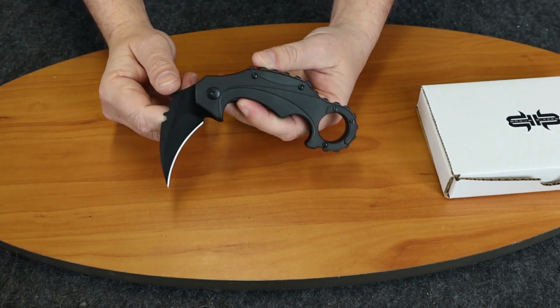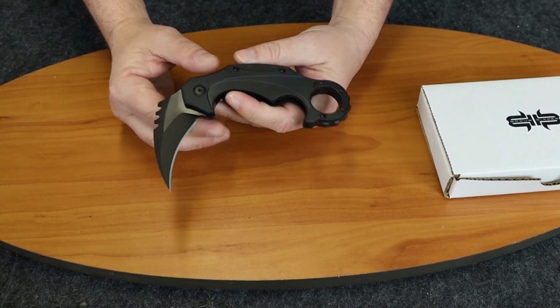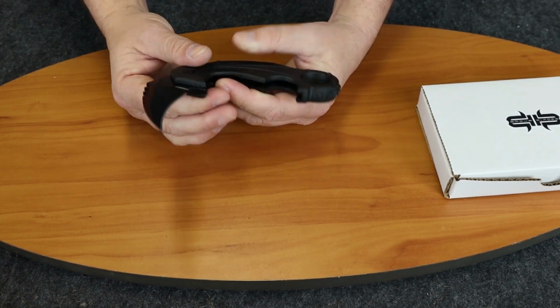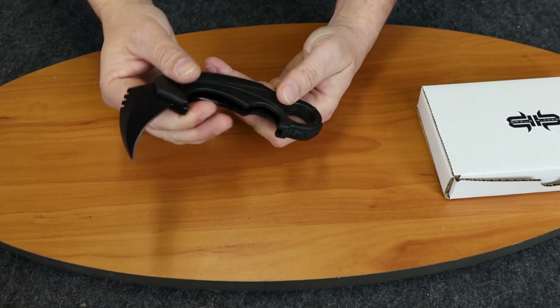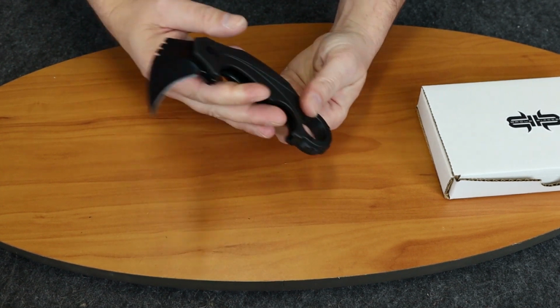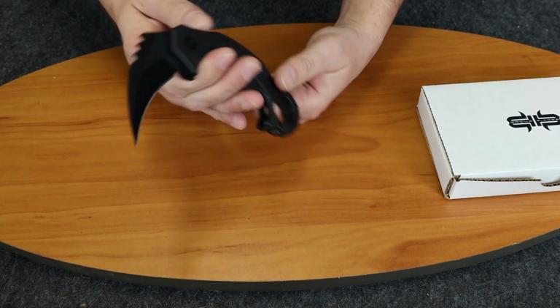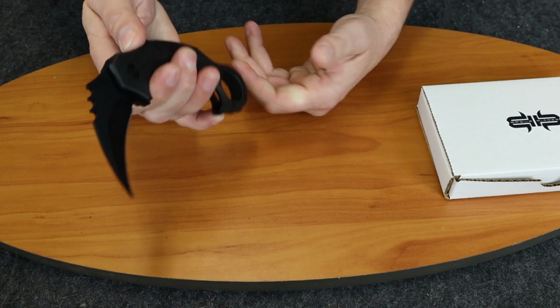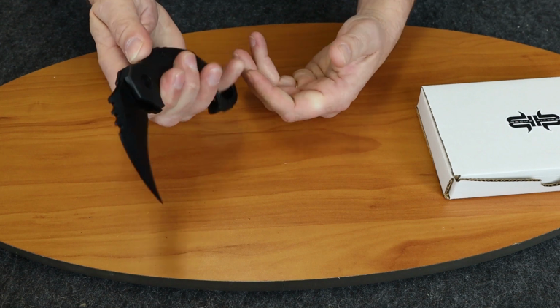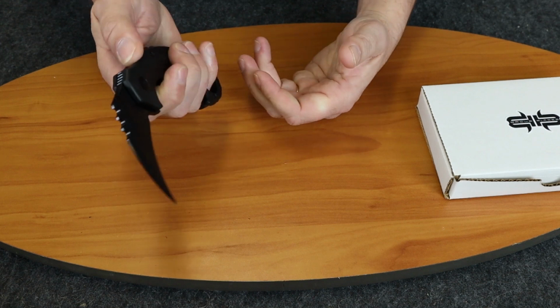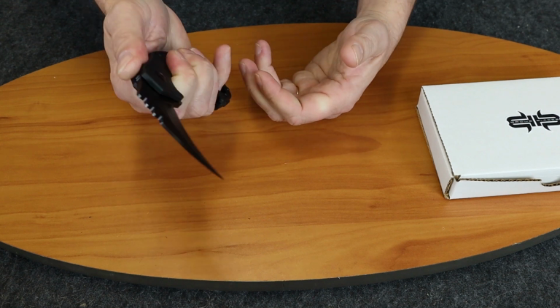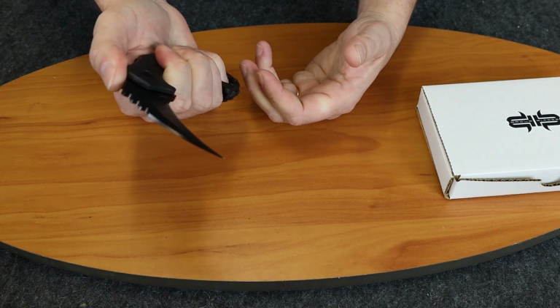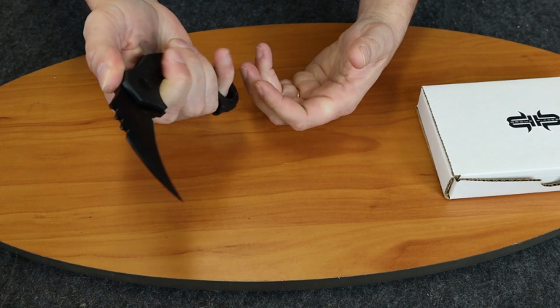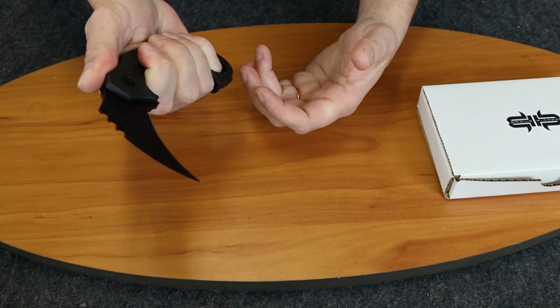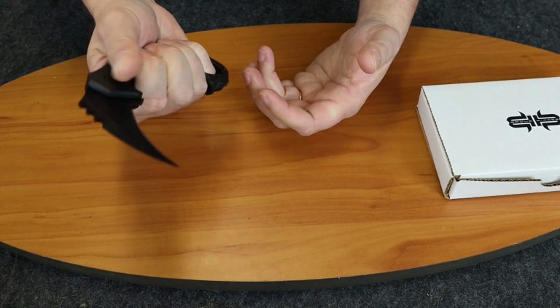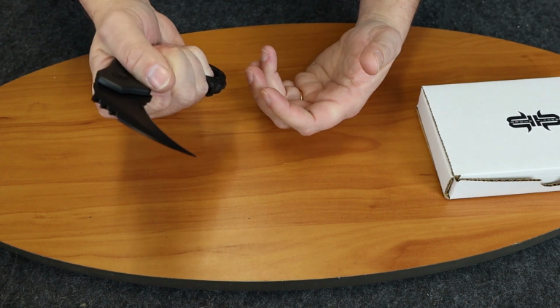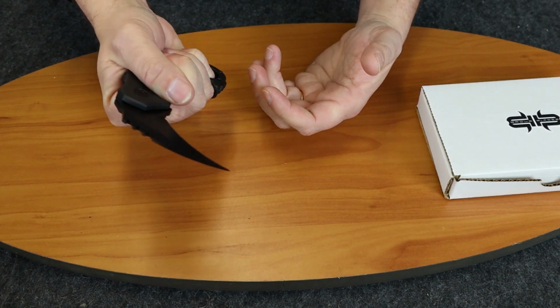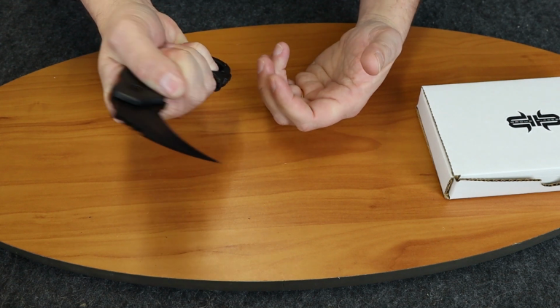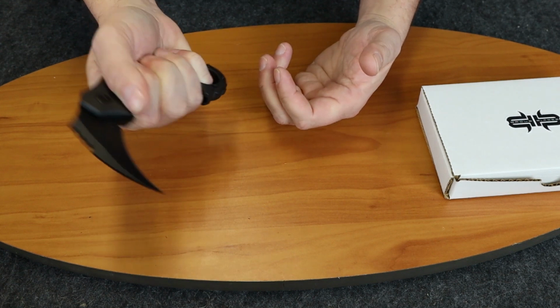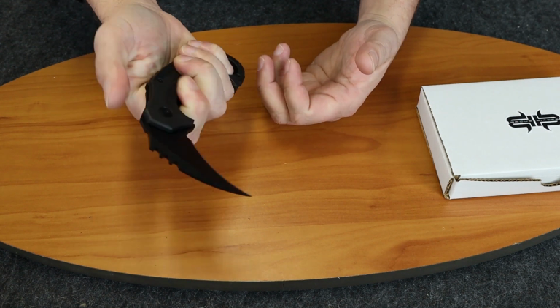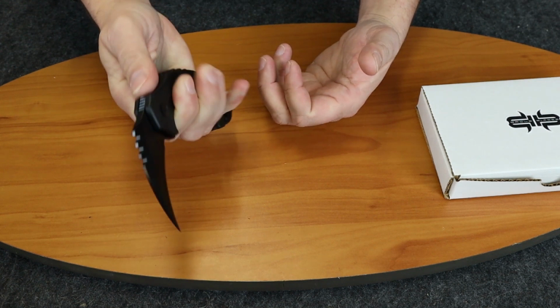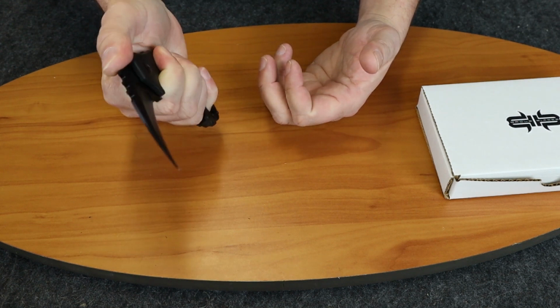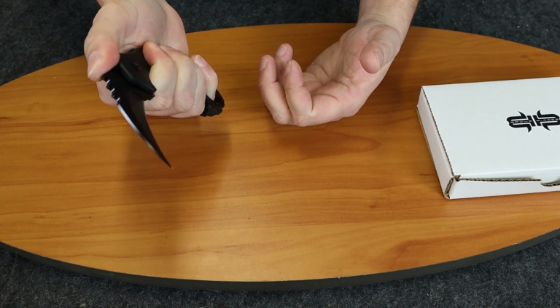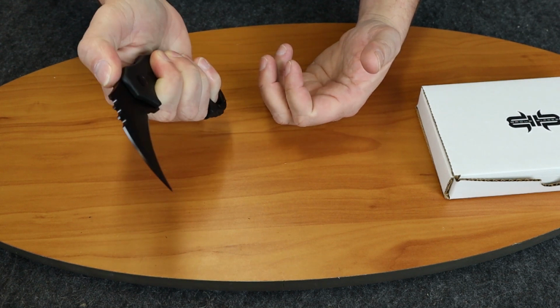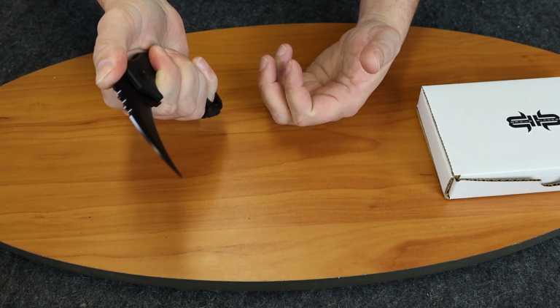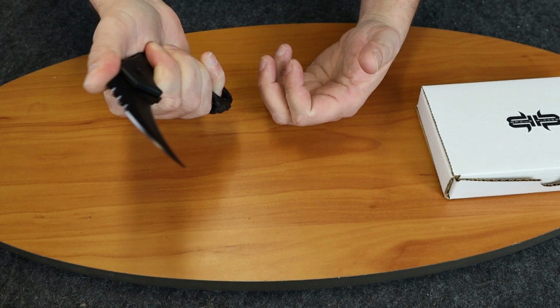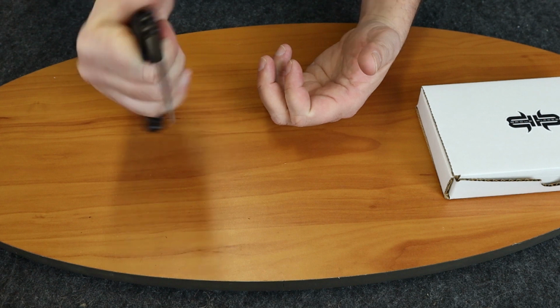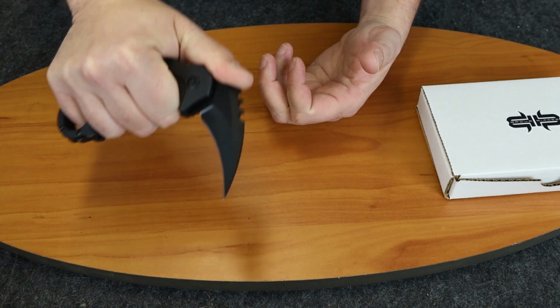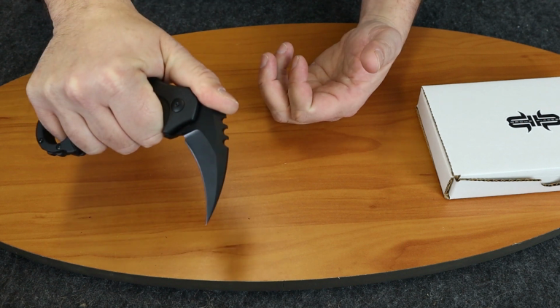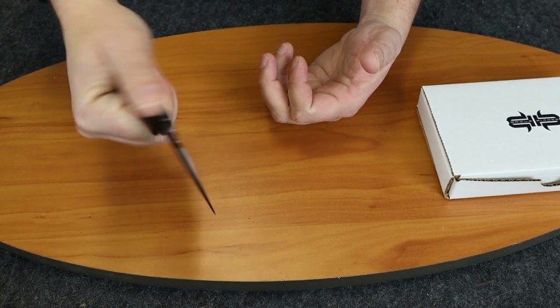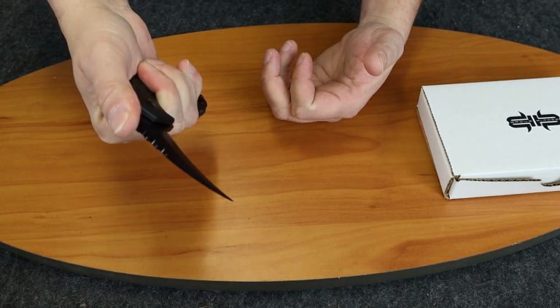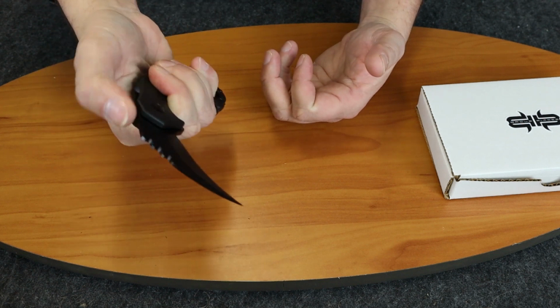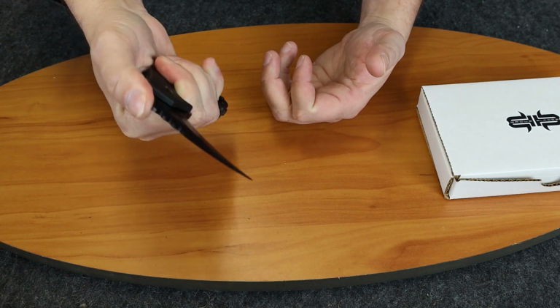The weight is 5.2 ounces. It deploys very easily and it fits your hand very nicely. It has a nice spot here for your thumb.